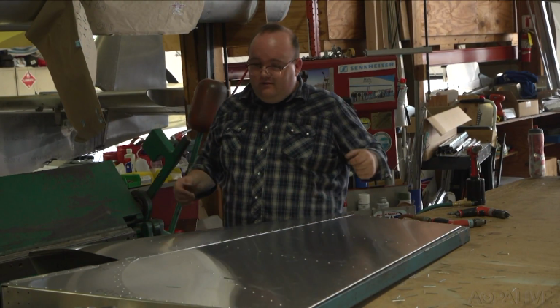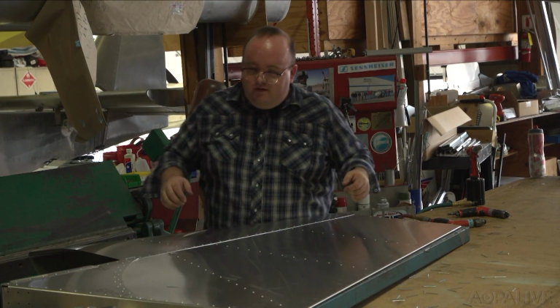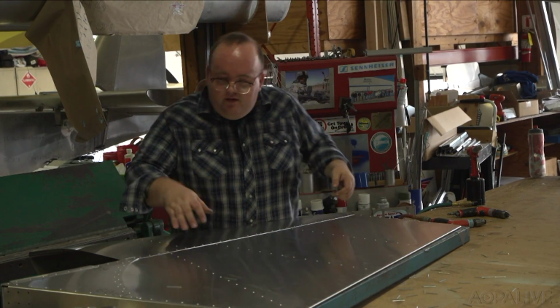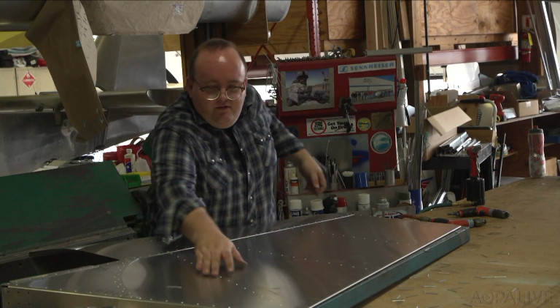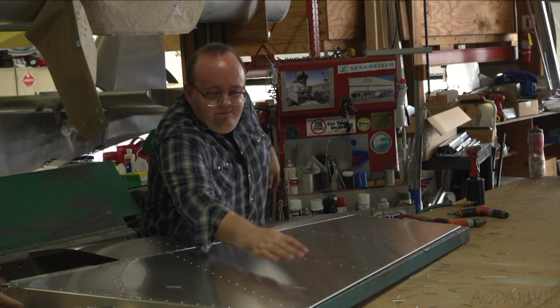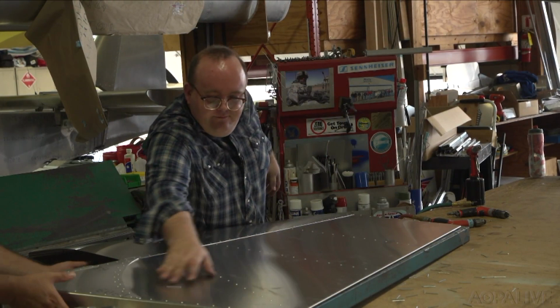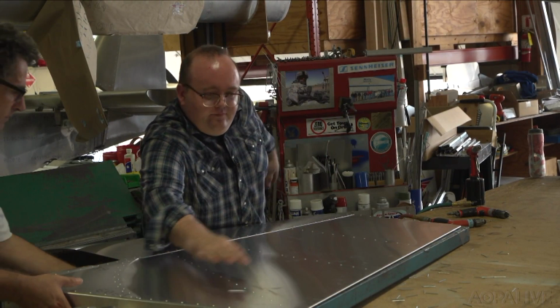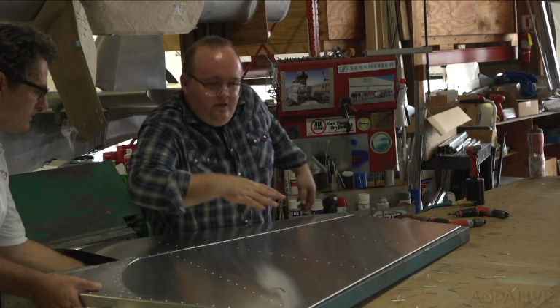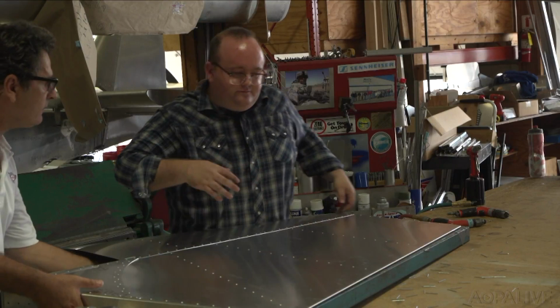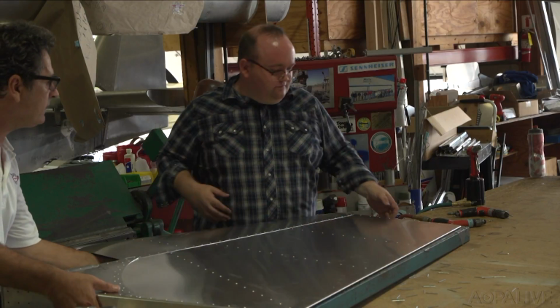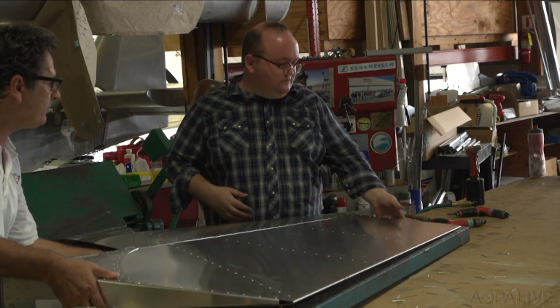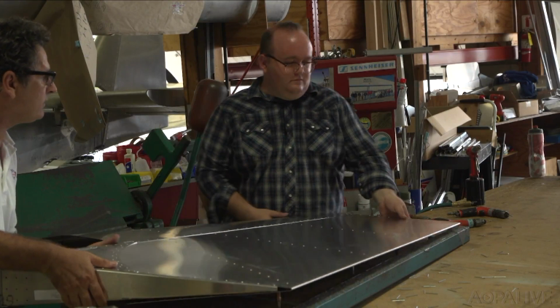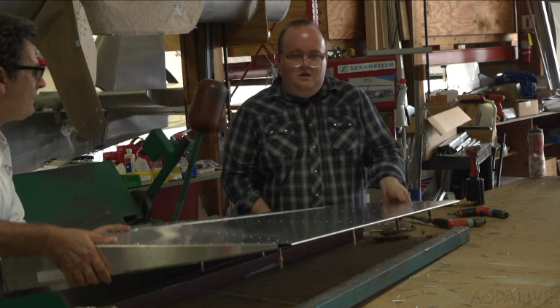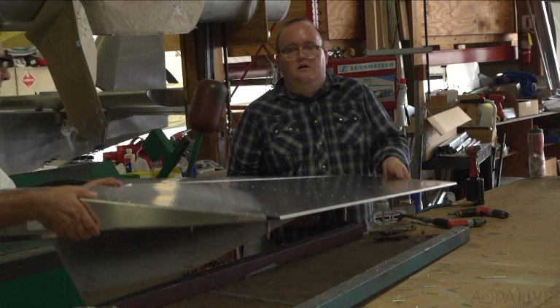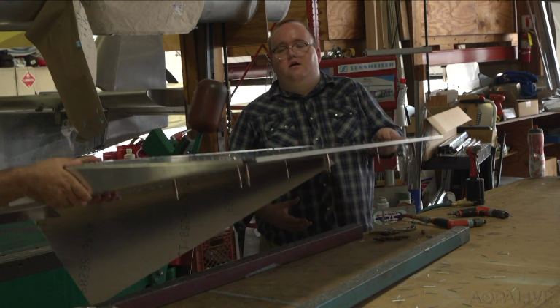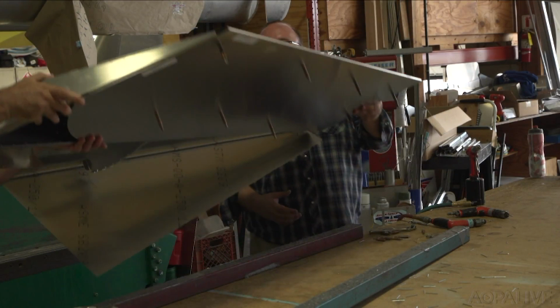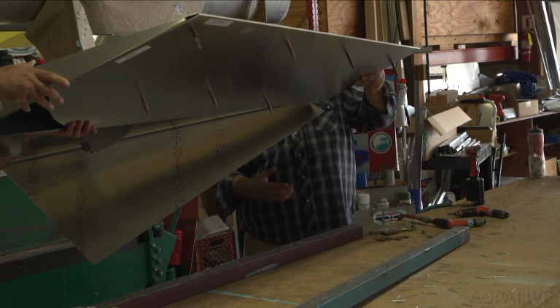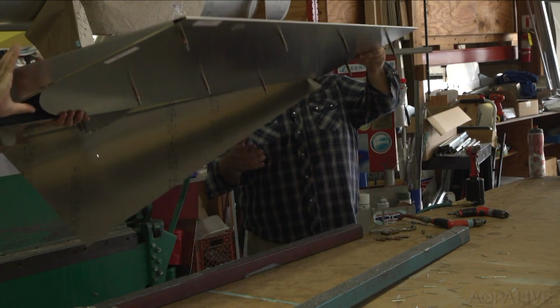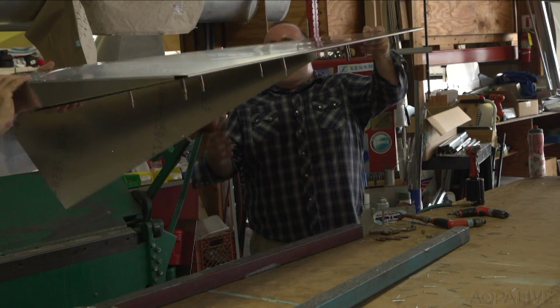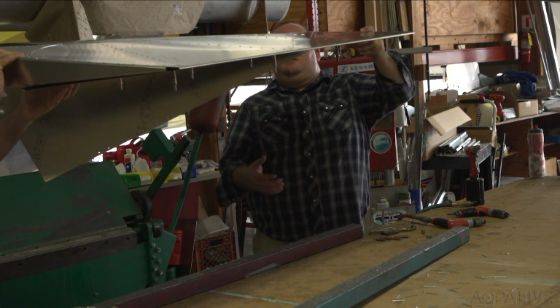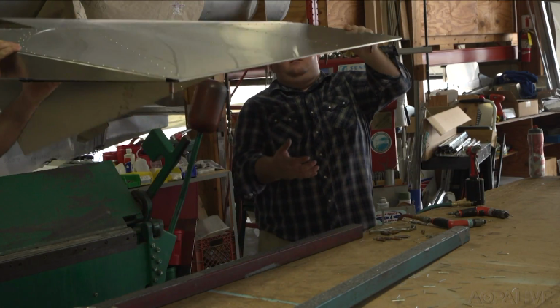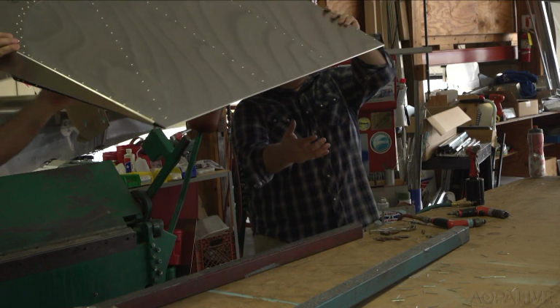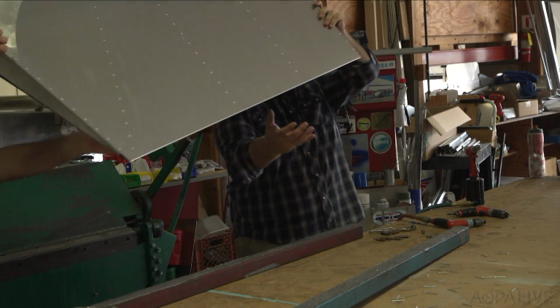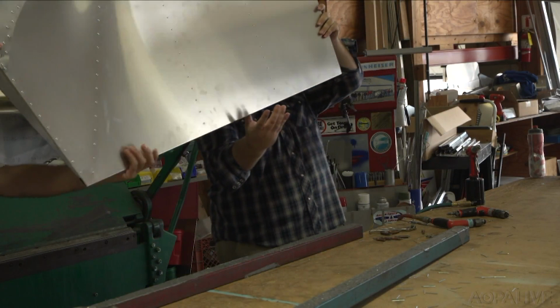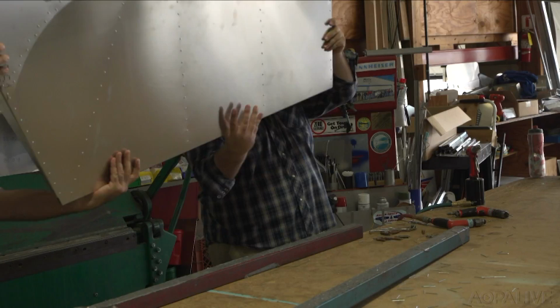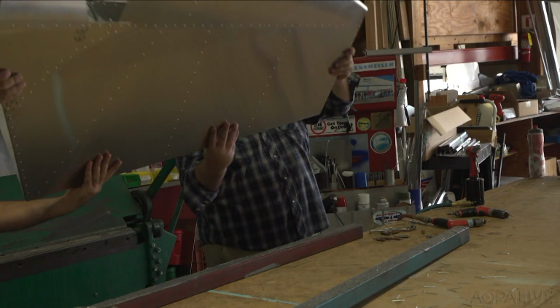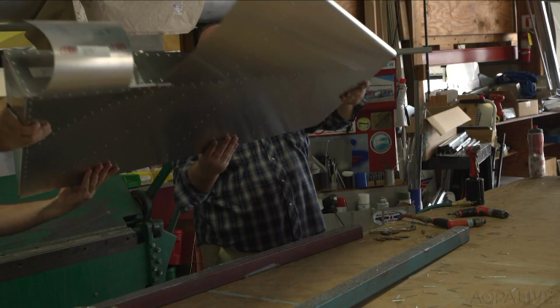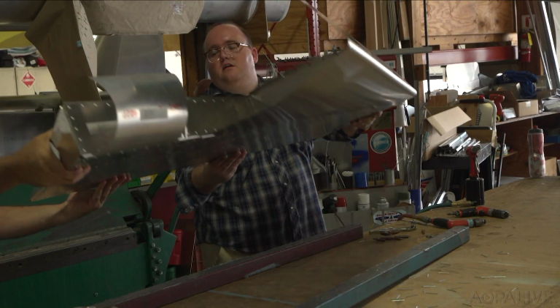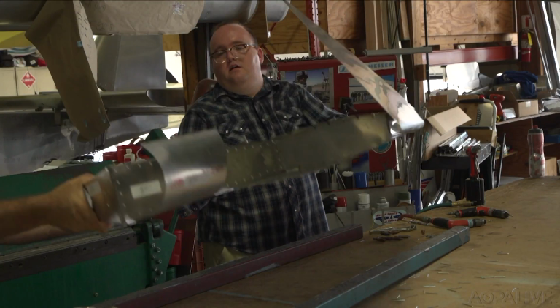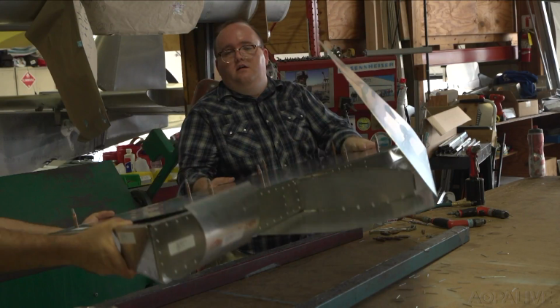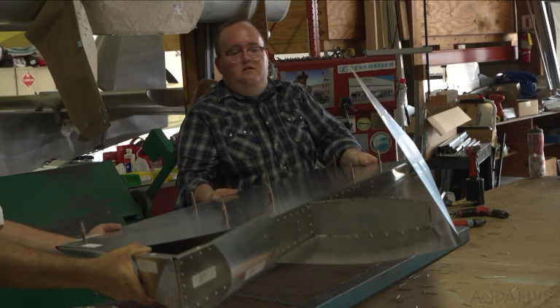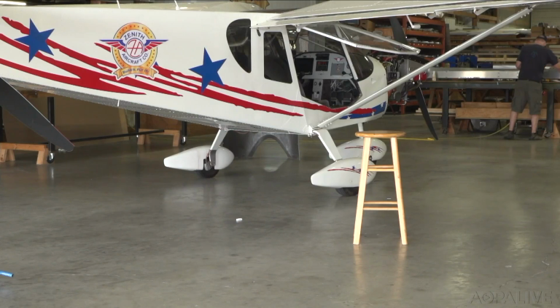In all, if you can read a material sheet, follow step-by-step directions, and work some basic tools, I am convinced you — like me, scary enough — can build an airplane.